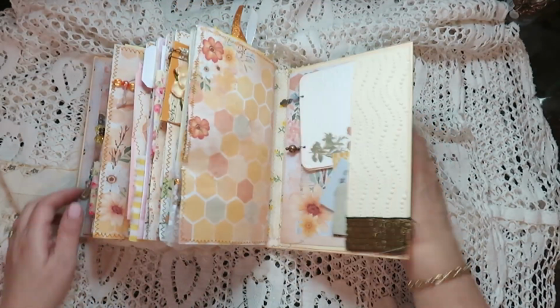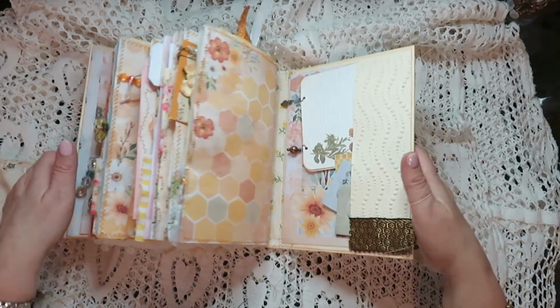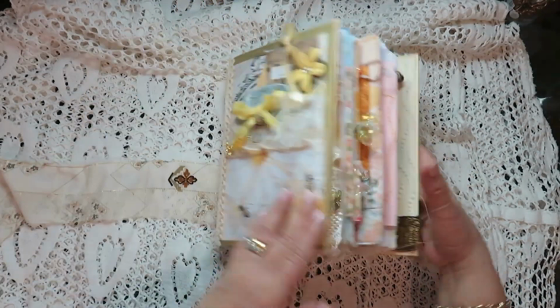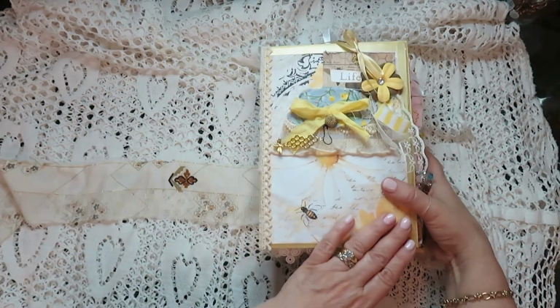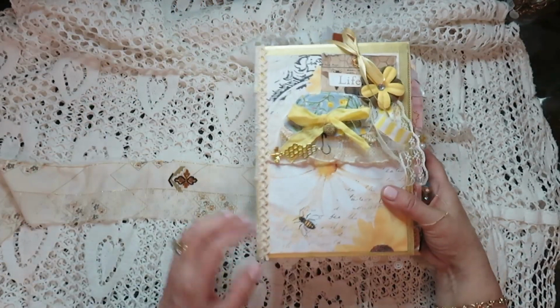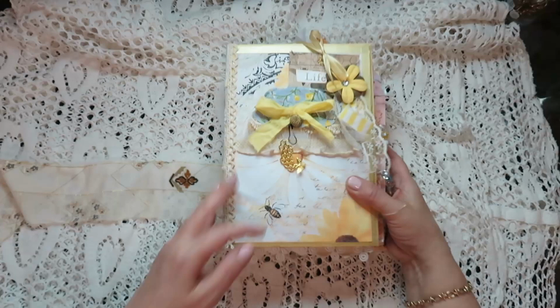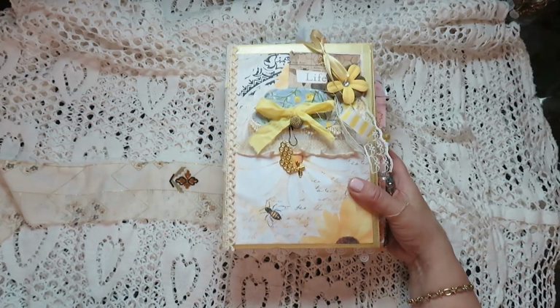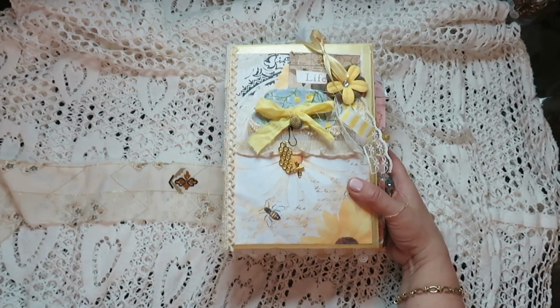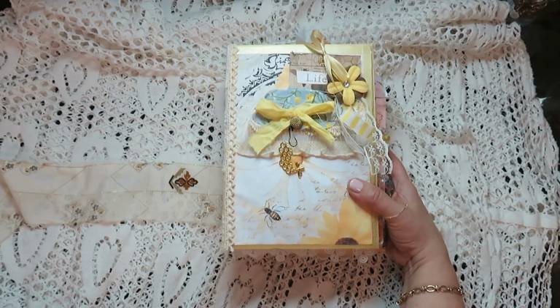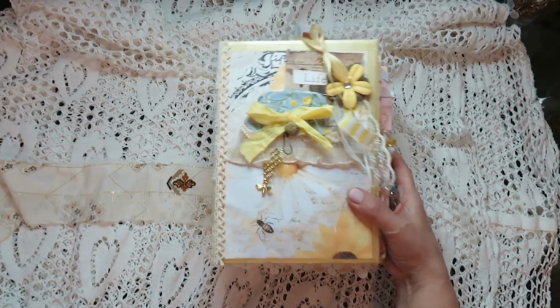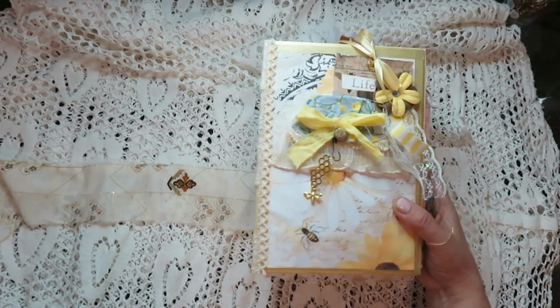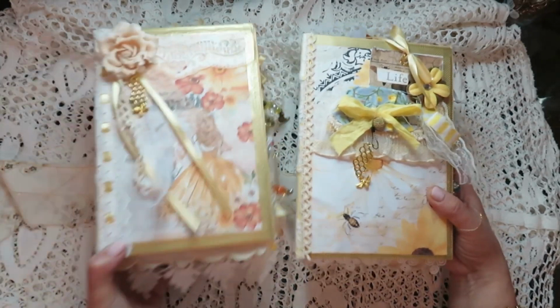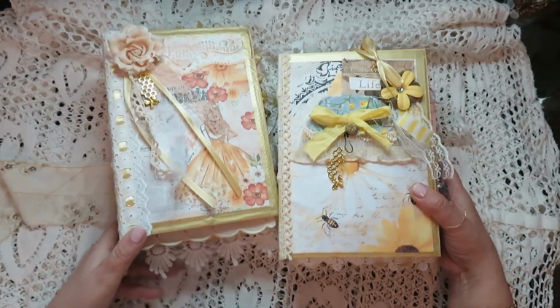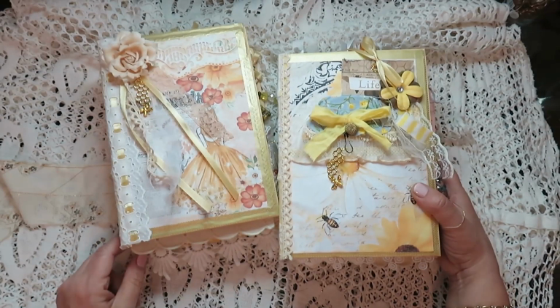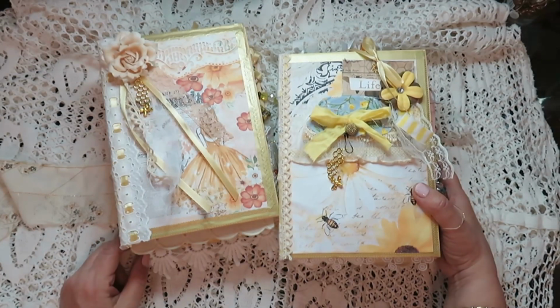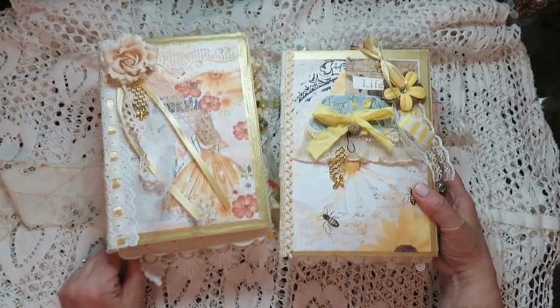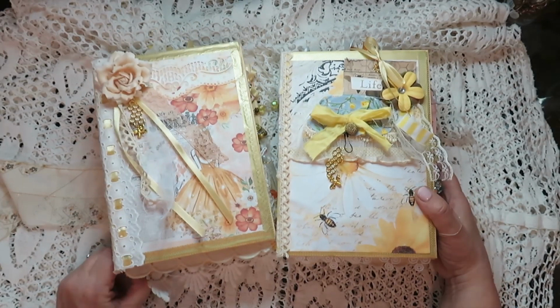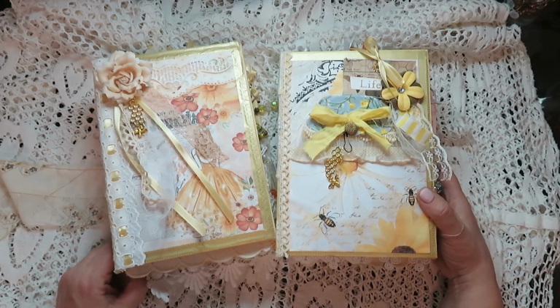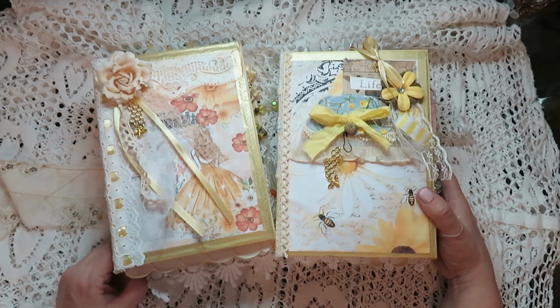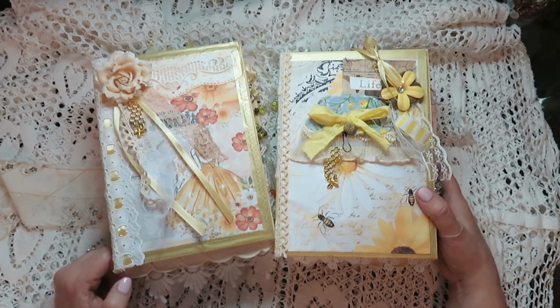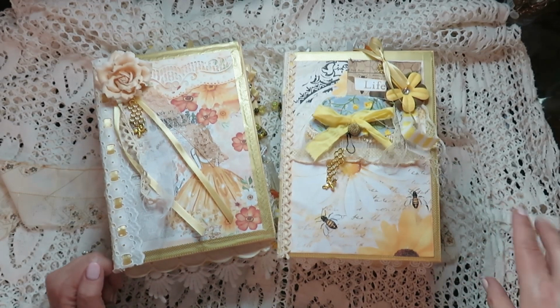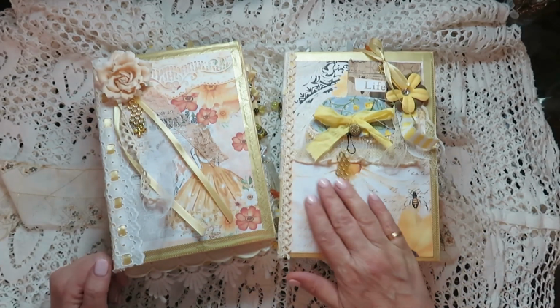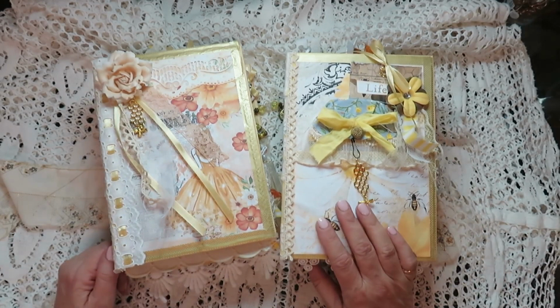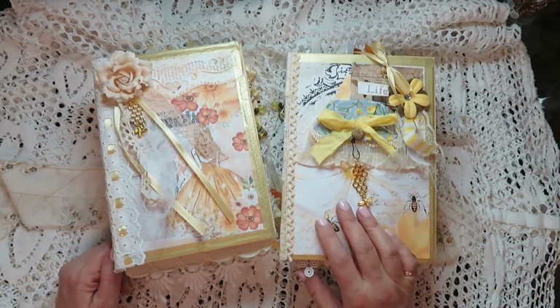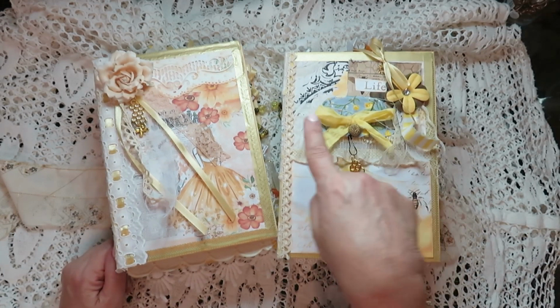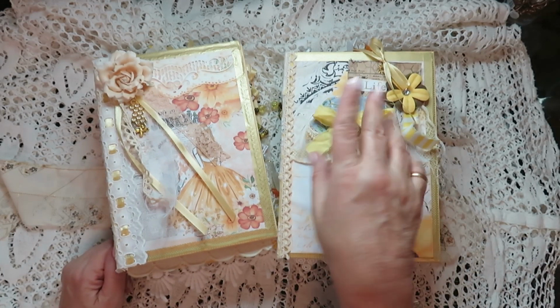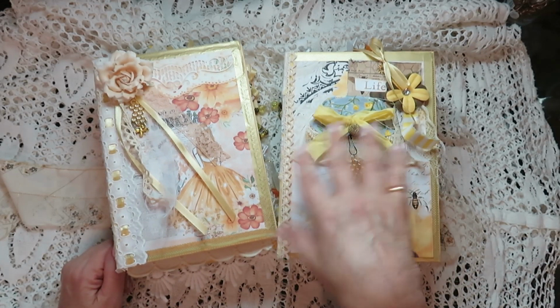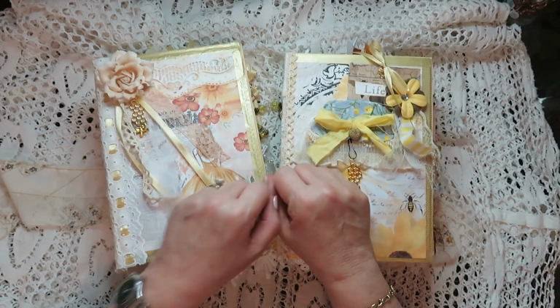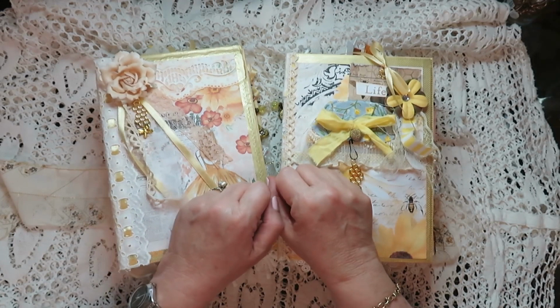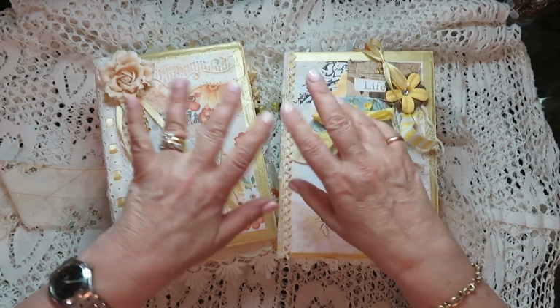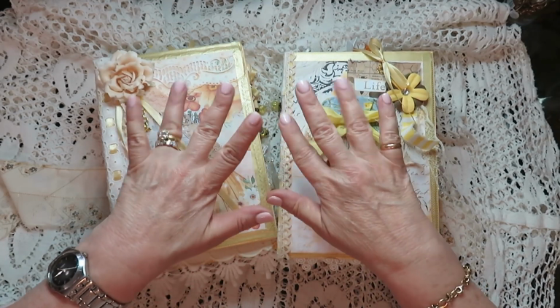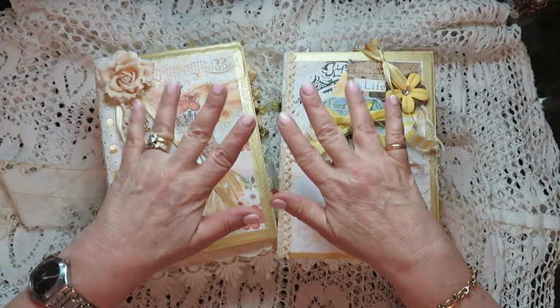And that, my friends, my lady bugs, are the two journals that I've been busy with. I hope you enjoyed the flip through and I hope you got some ideas for your journals. I will see you again very soon — ciao, bye!